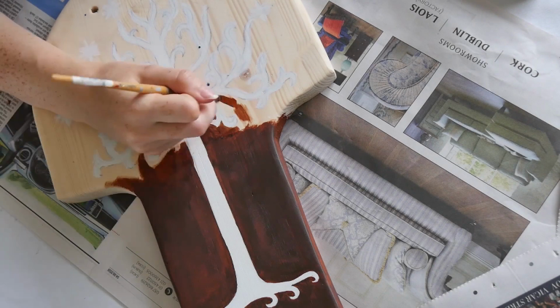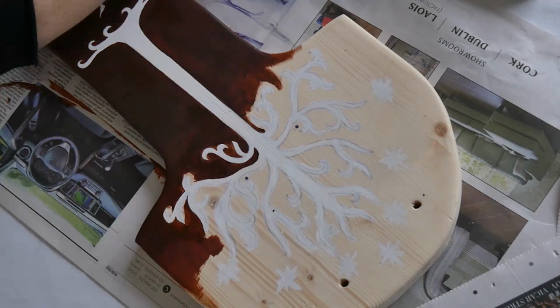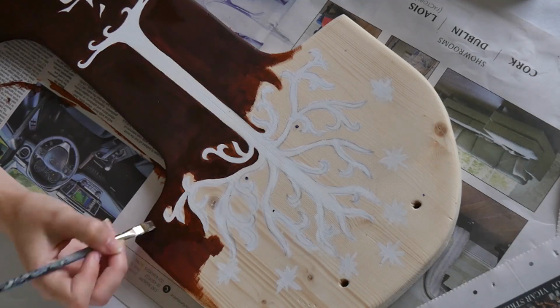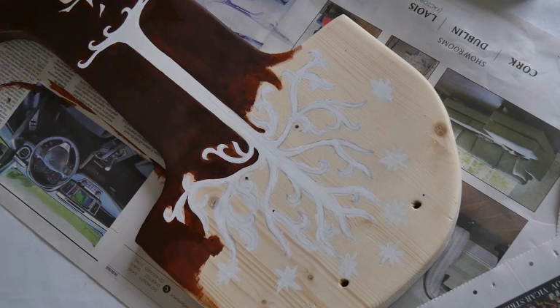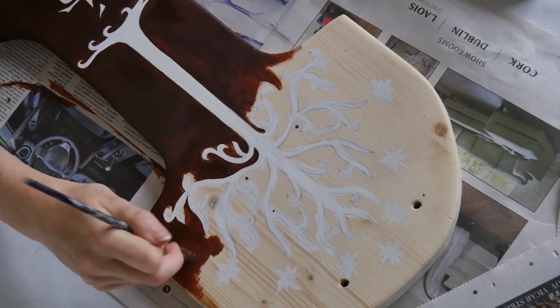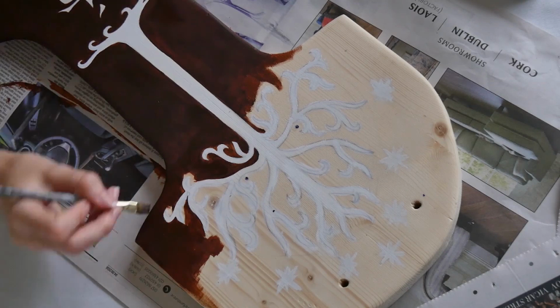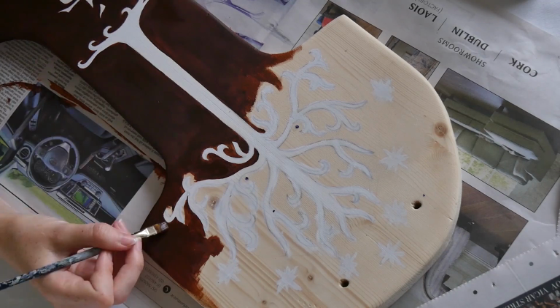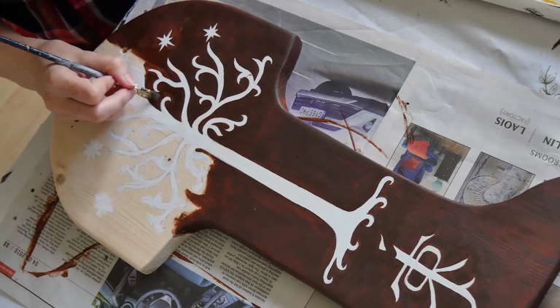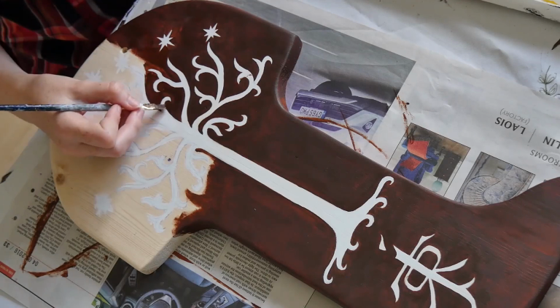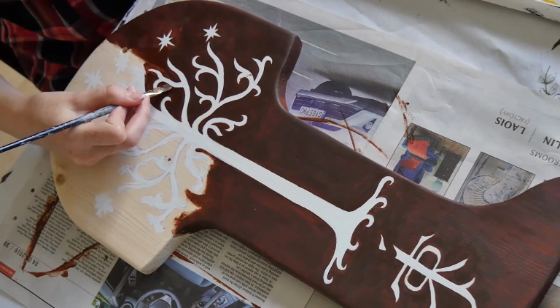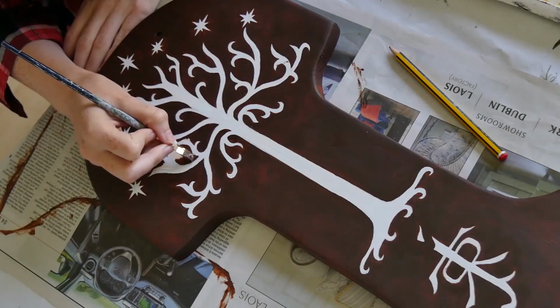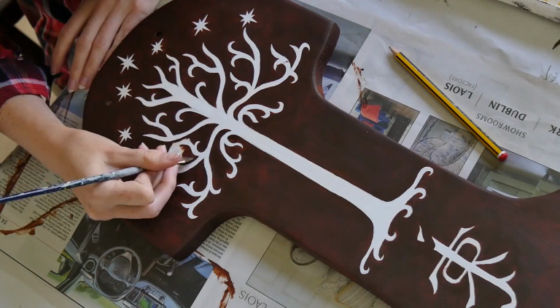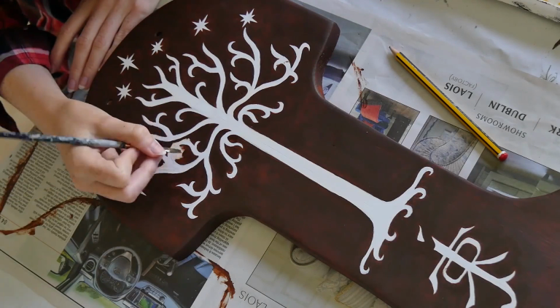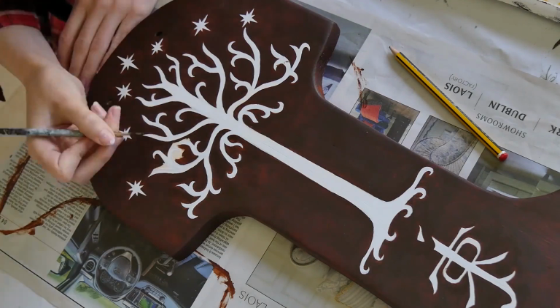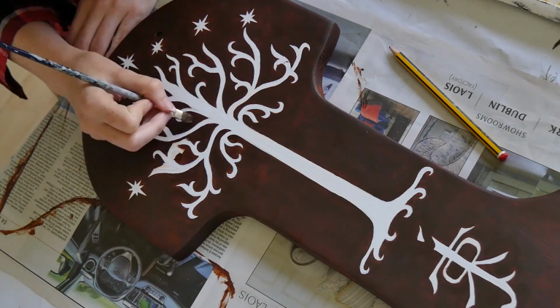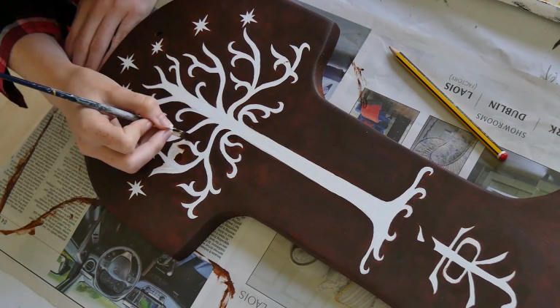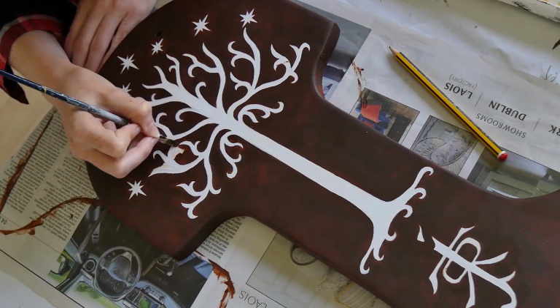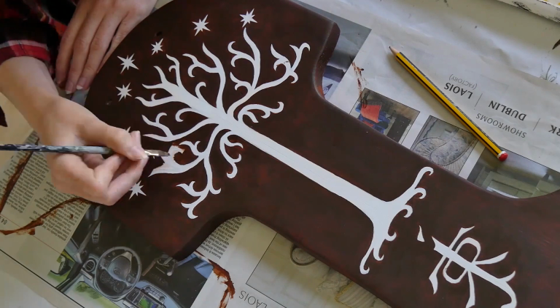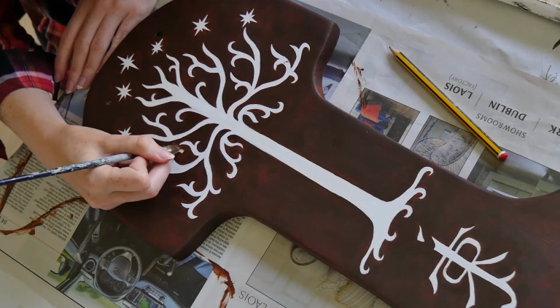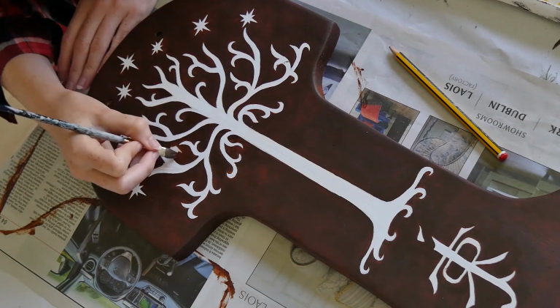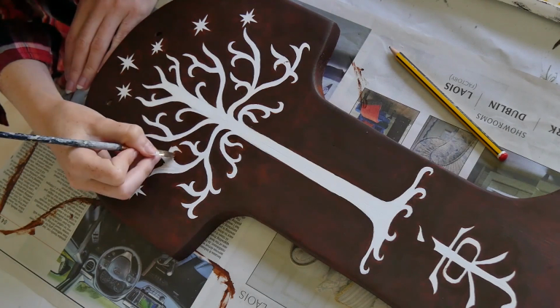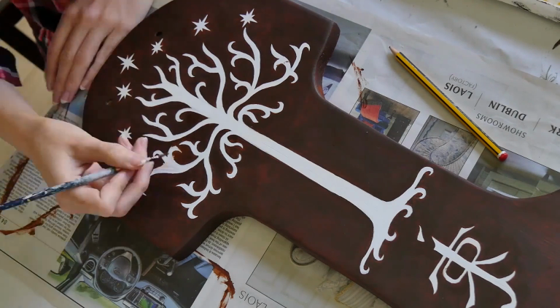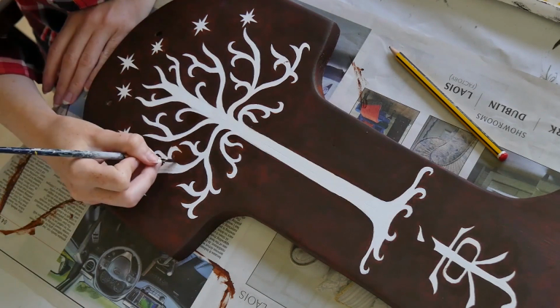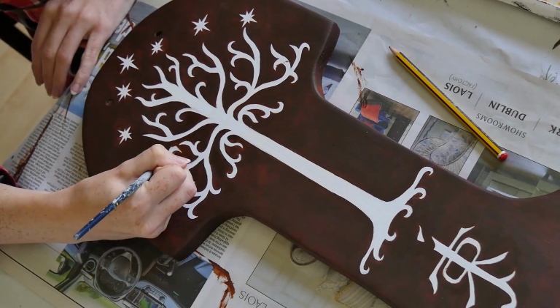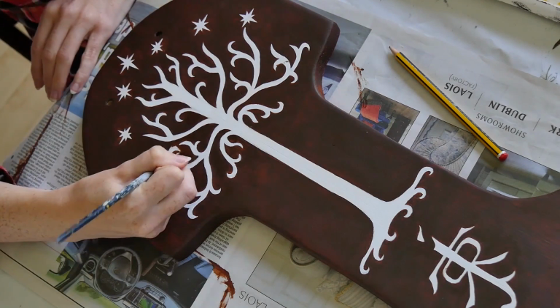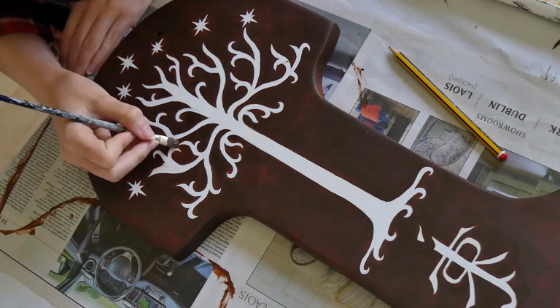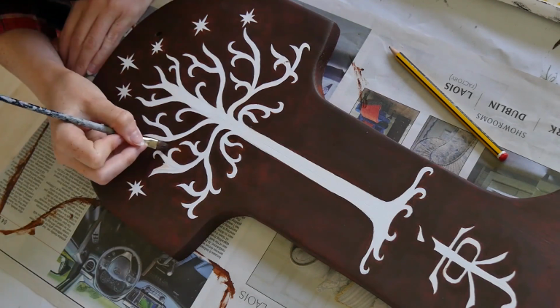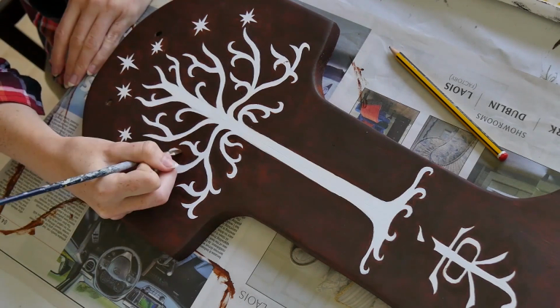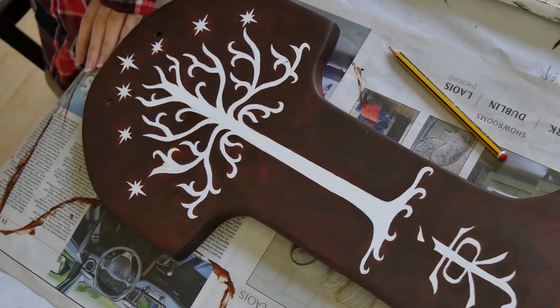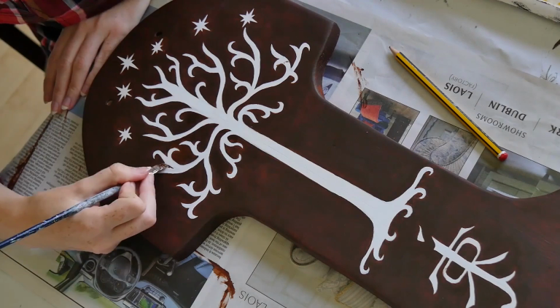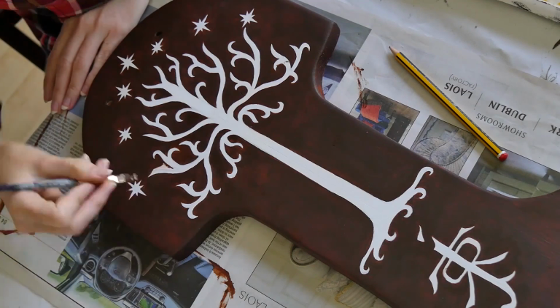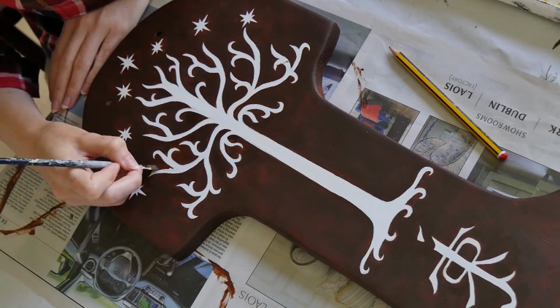Here's the bit I forgot to film, because there's always something. I went back and drilled the pilot holes in the mount, then put two screws in and wrapped them in the same black cotton fabric I used earlier. Very lastly, I covered both the mount and the sword in a clear matte spray varnish.